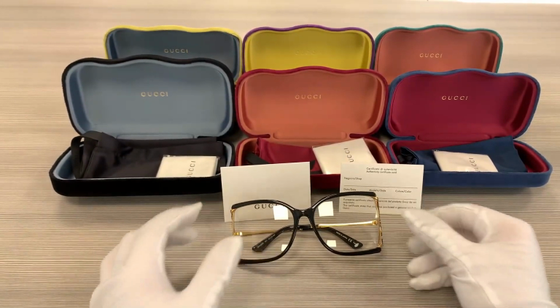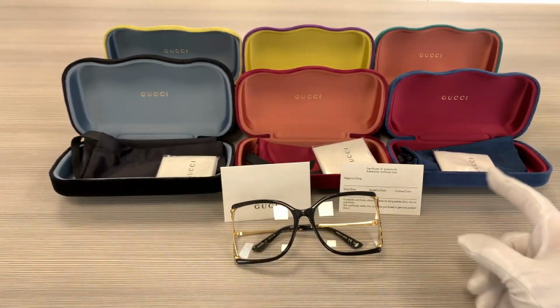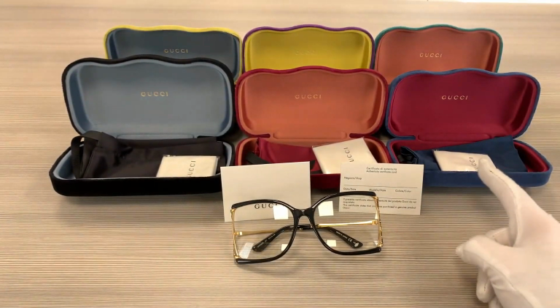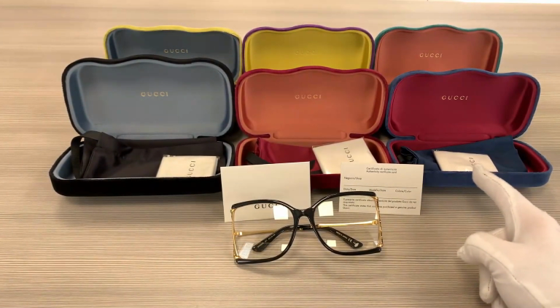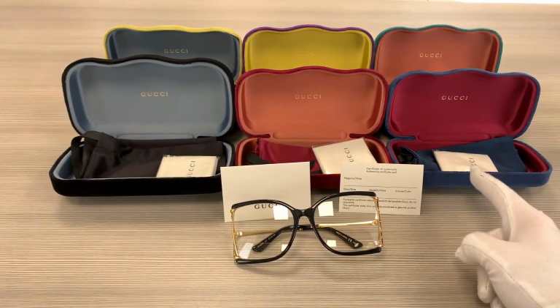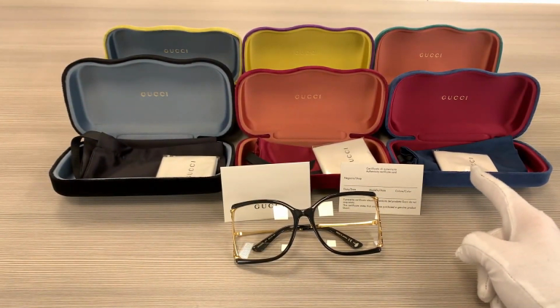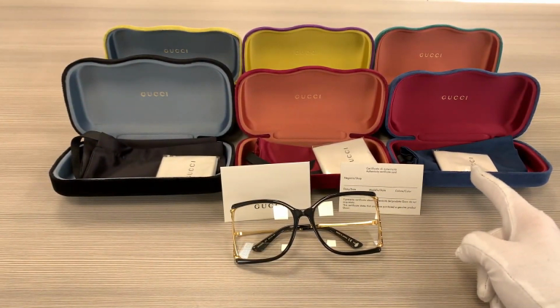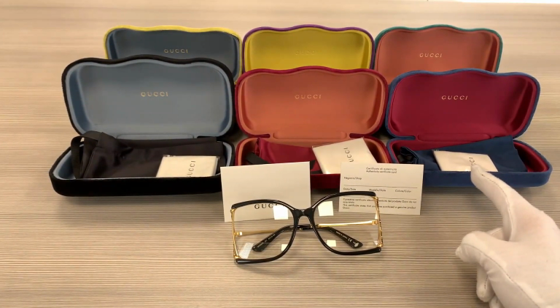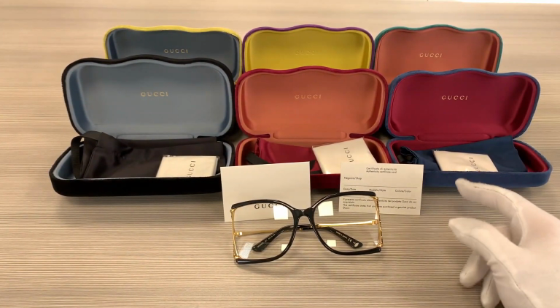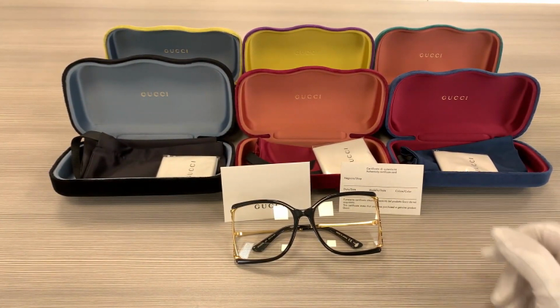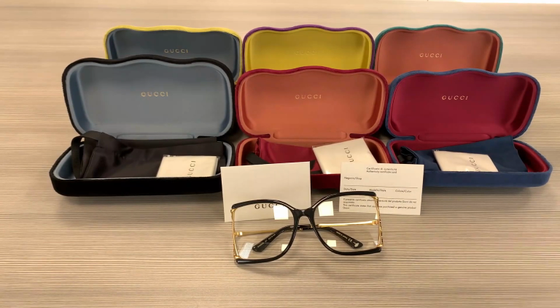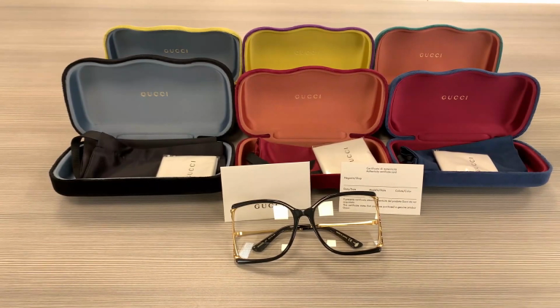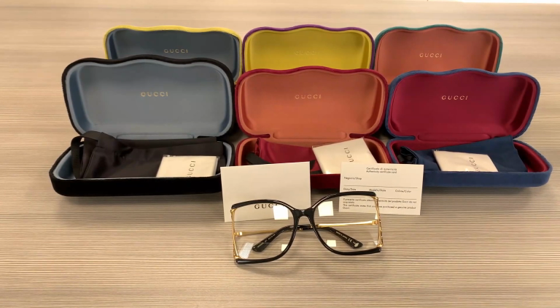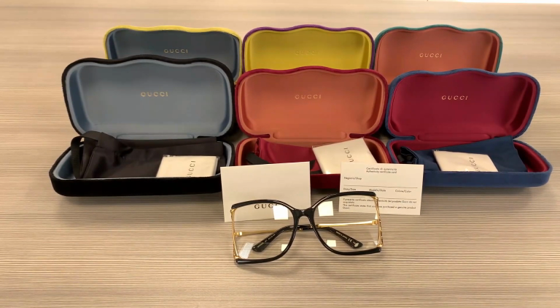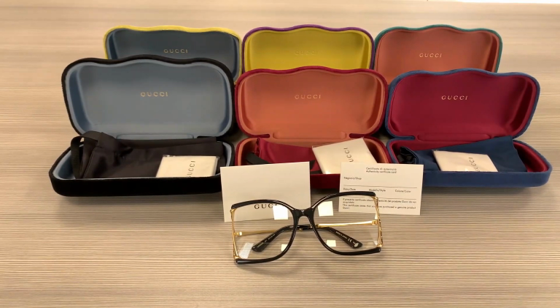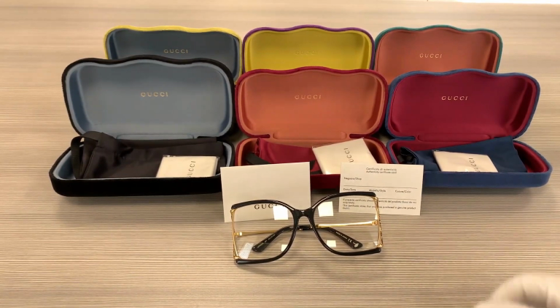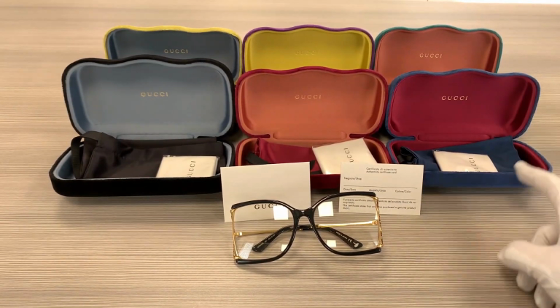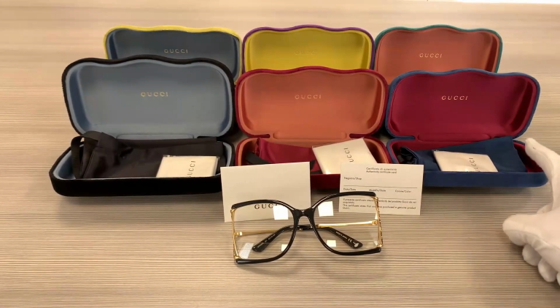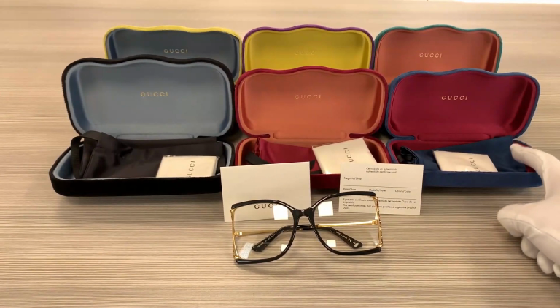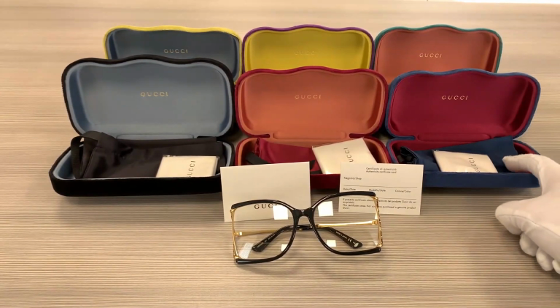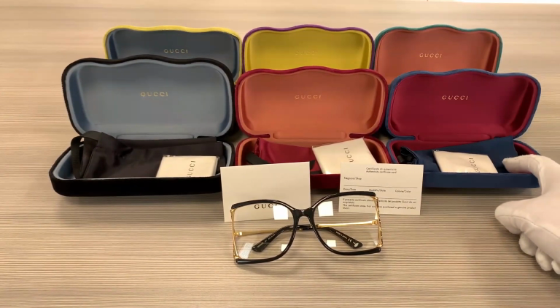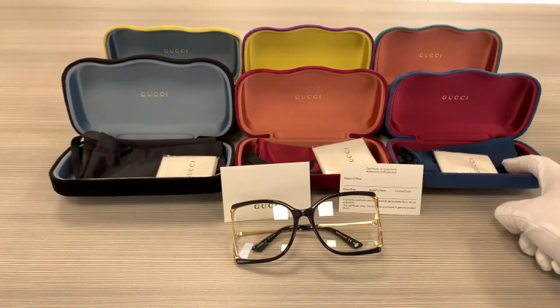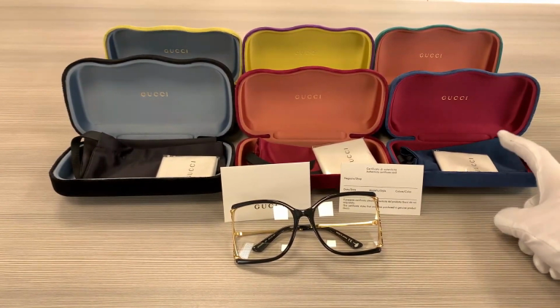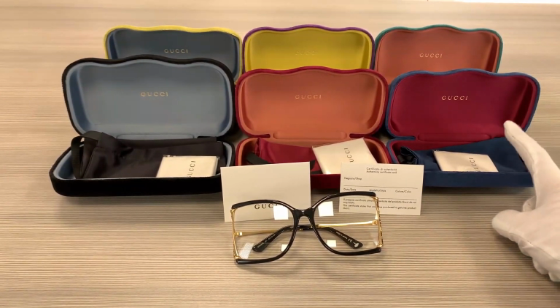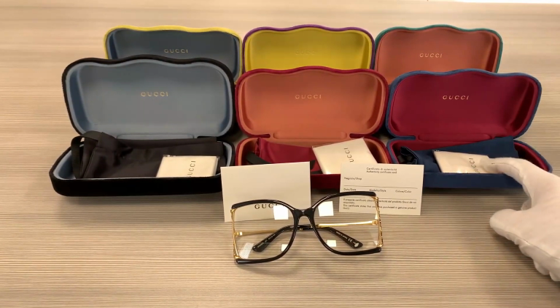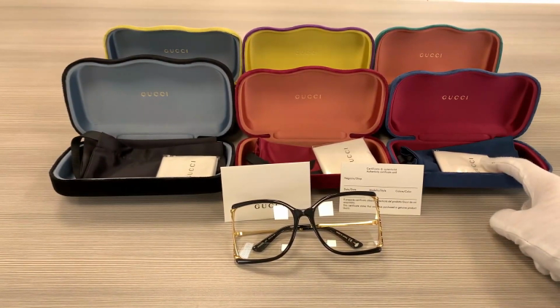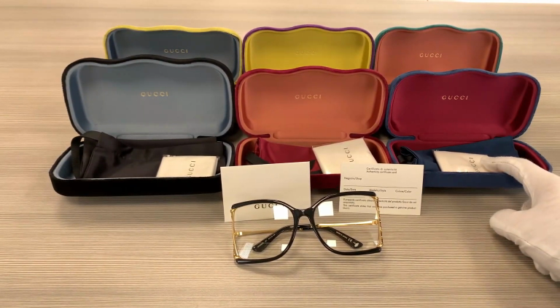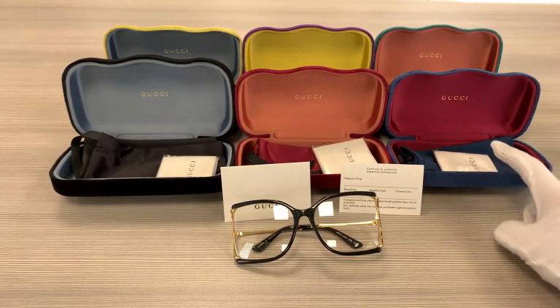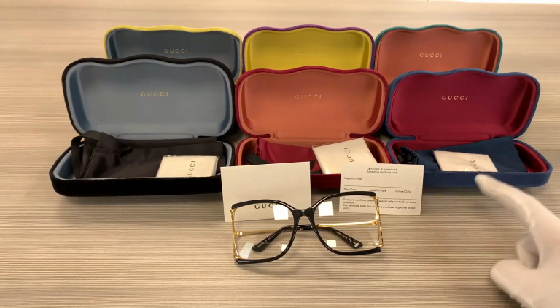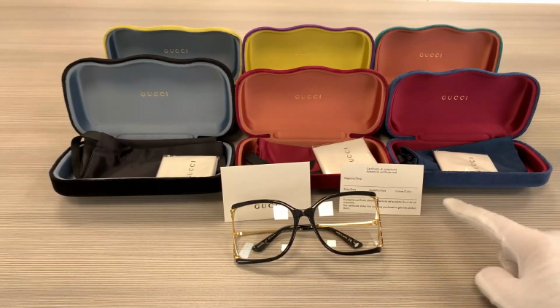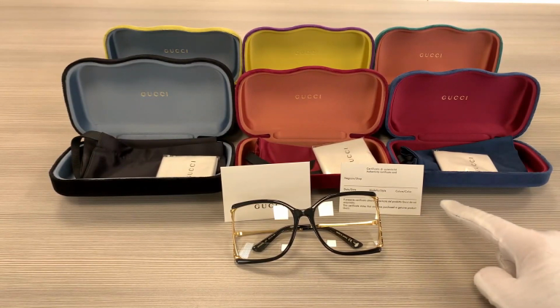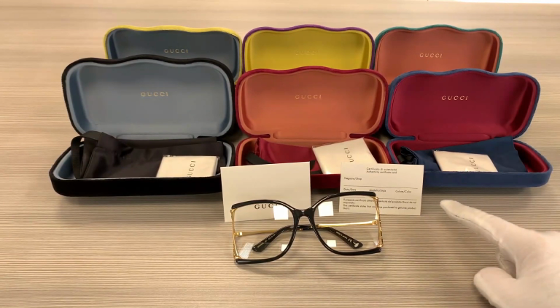Up here we have the velvet Gucci cases. Colors may vary with purchases, as well as a pouch to put your glasses in, a microfiber cleaning cloth, and an authenticity card.